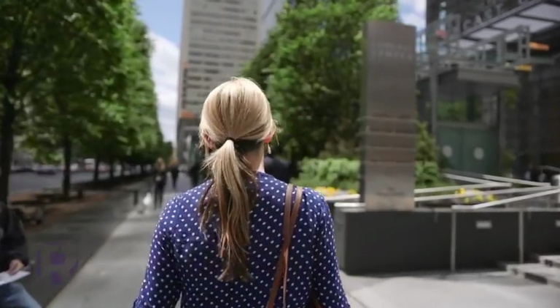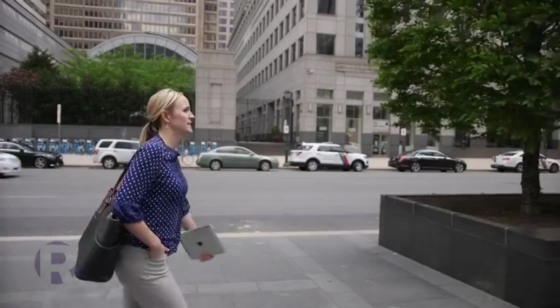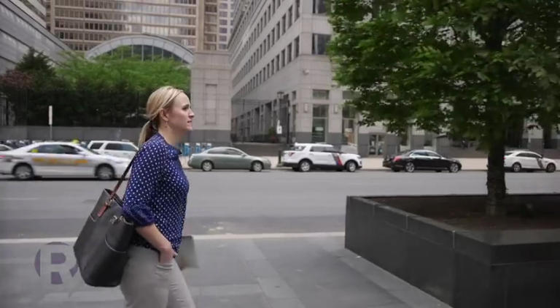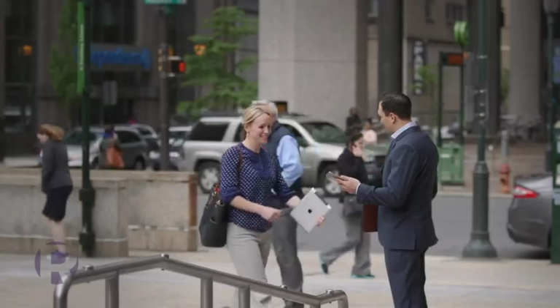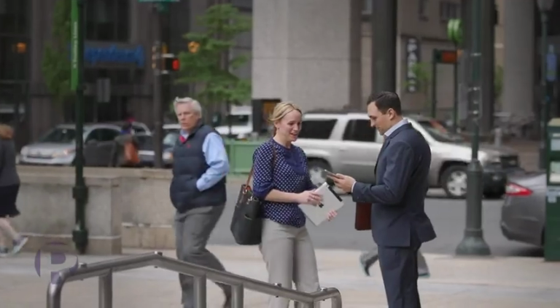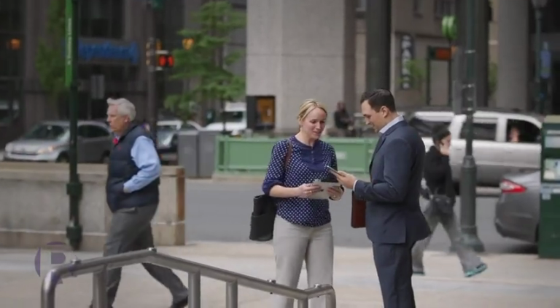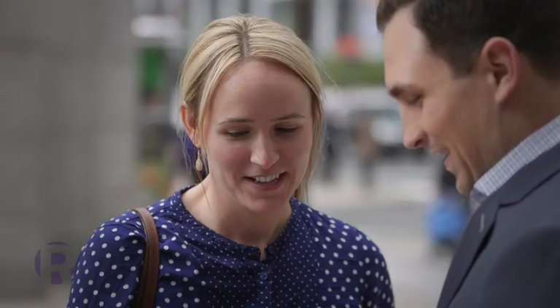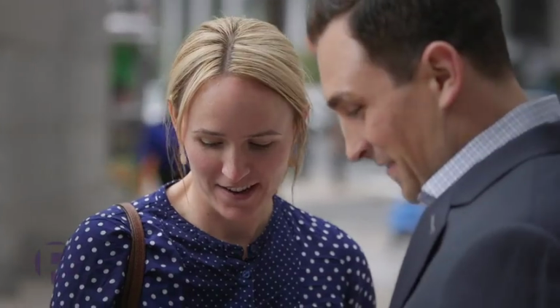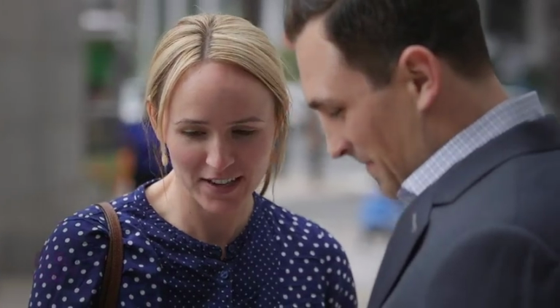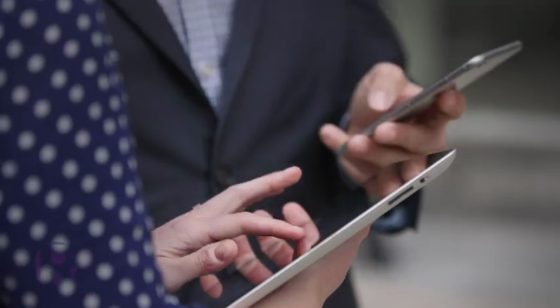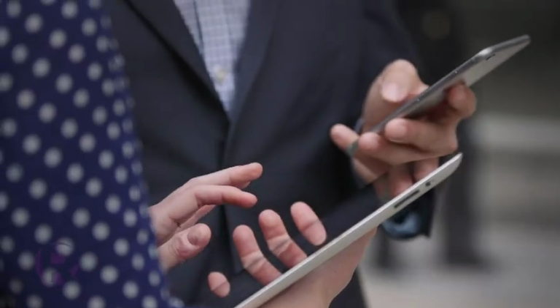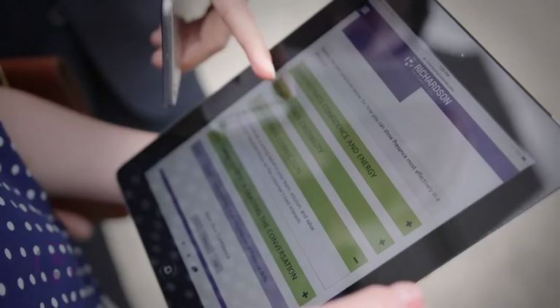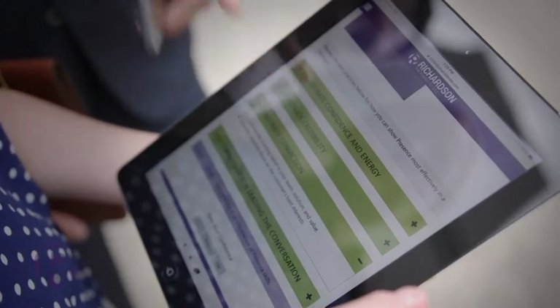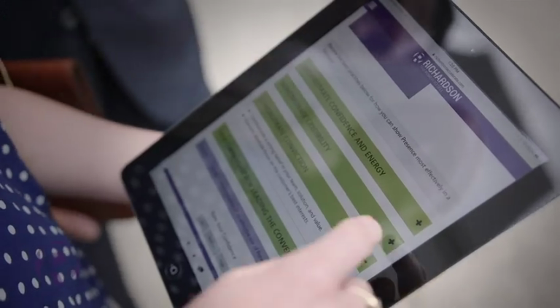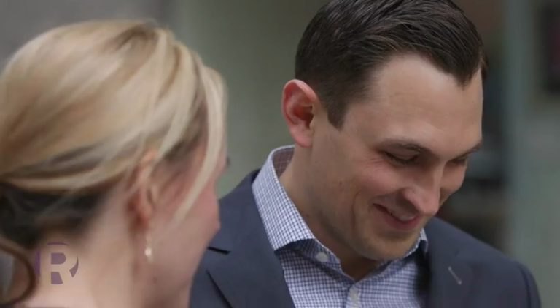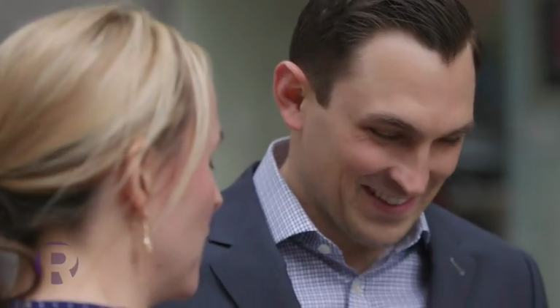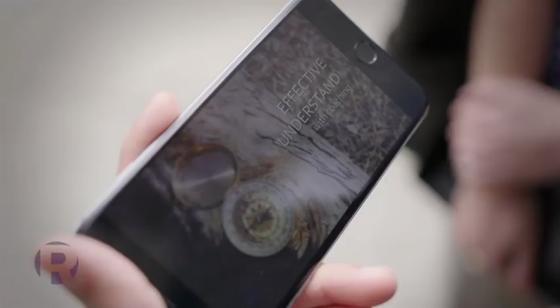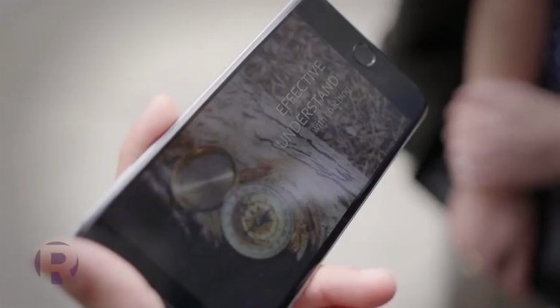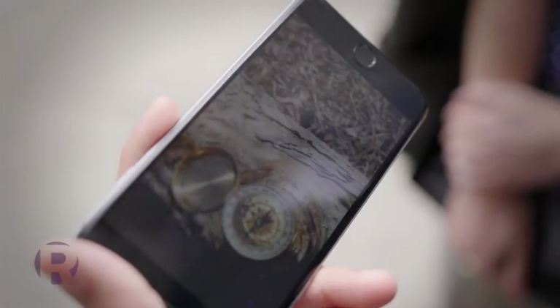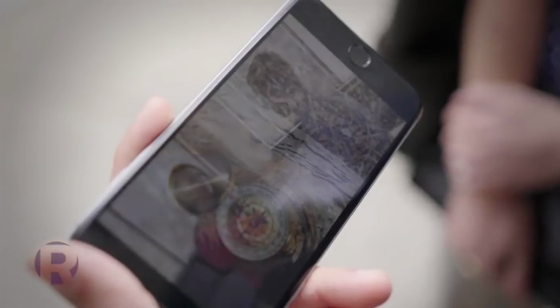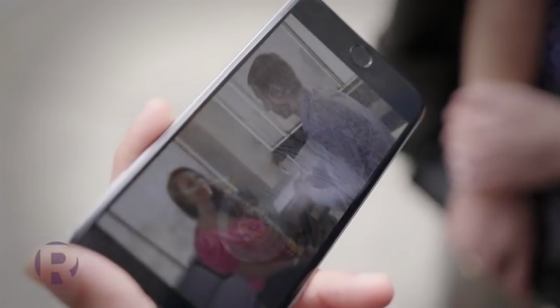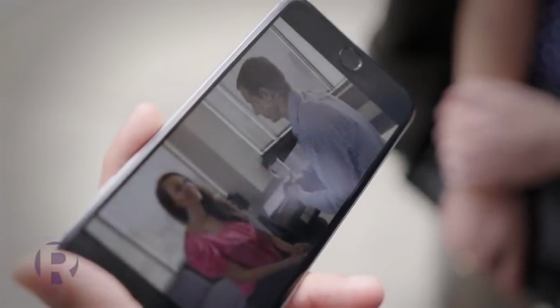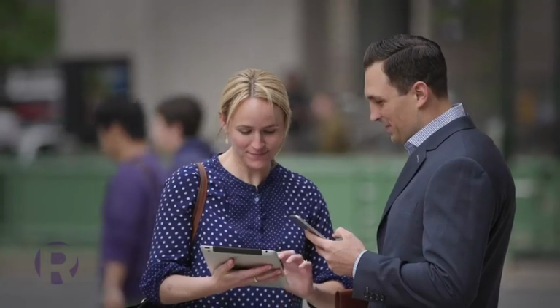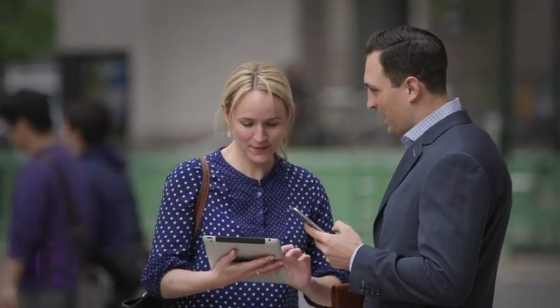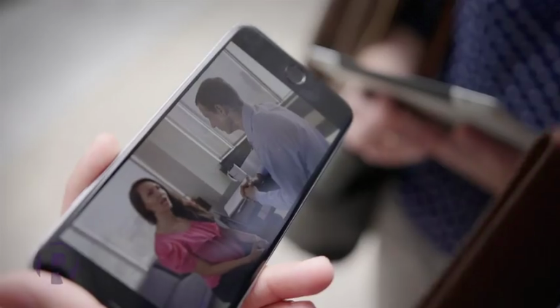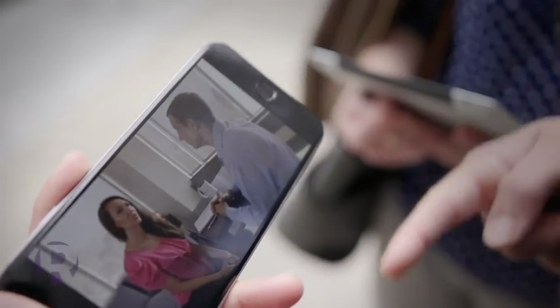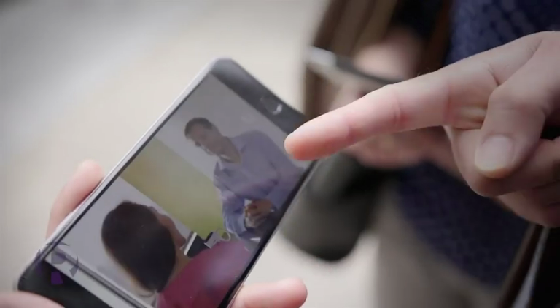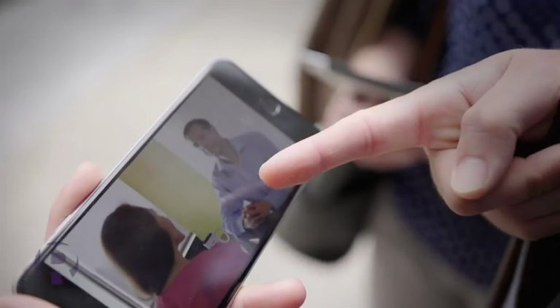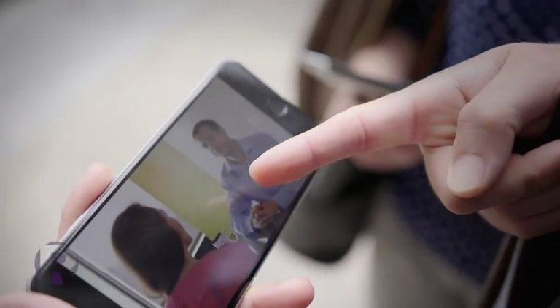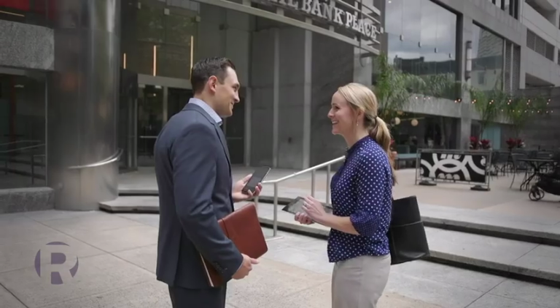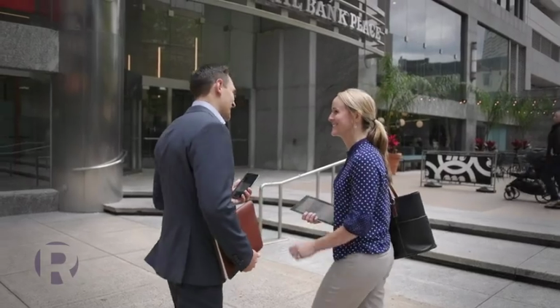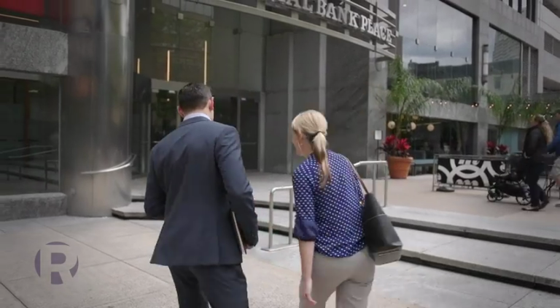Improving selling skills is essential, but the pressure of delivering revenue doesn't go away. Minimize time out of the field by putting great content in your team's hands, anytime, anywhere, from any device.